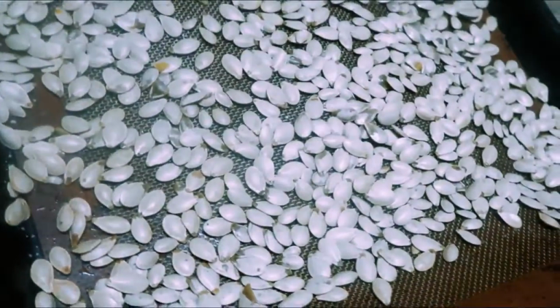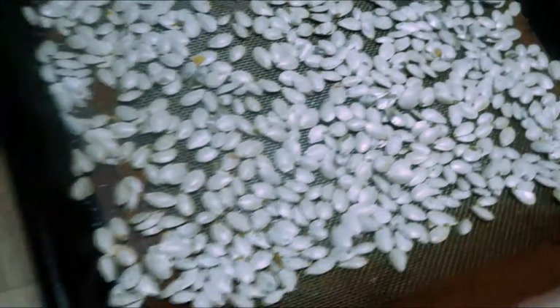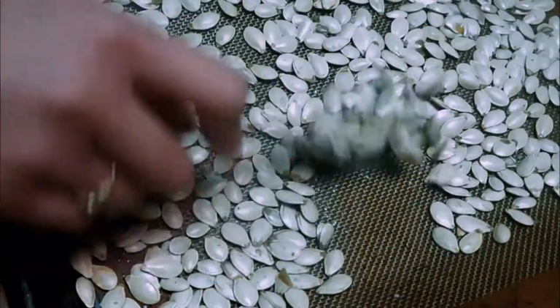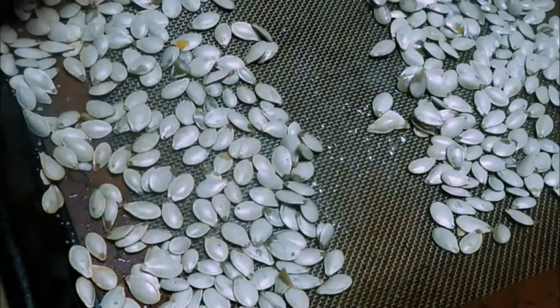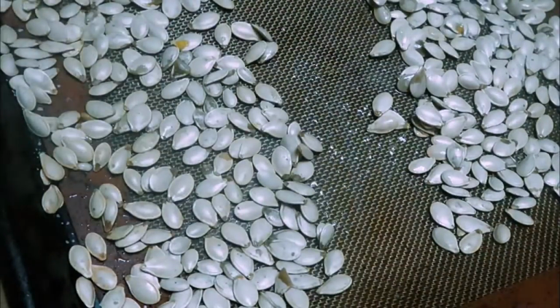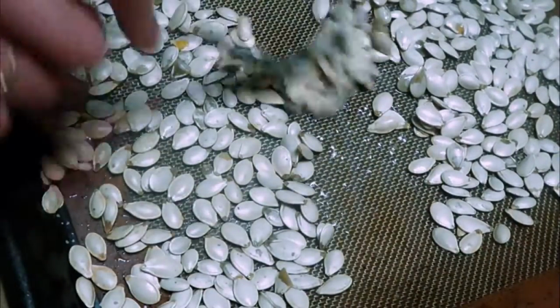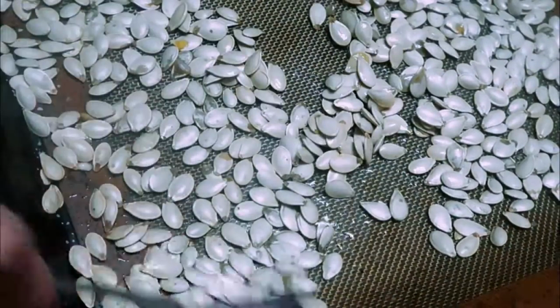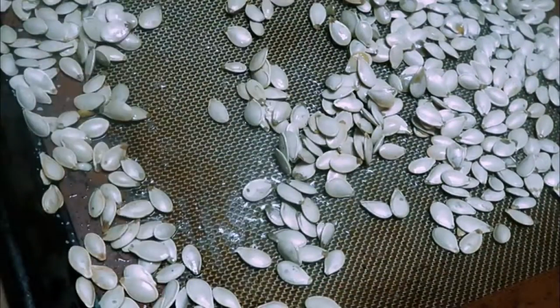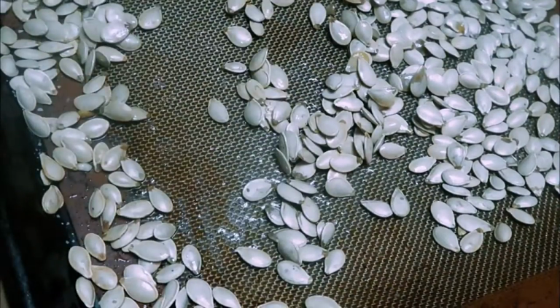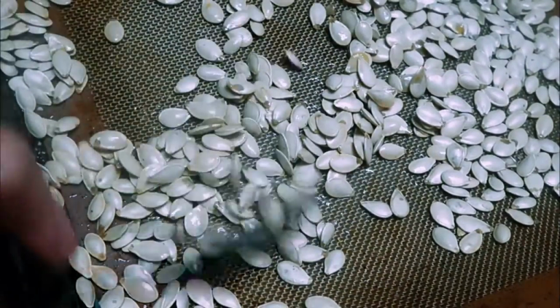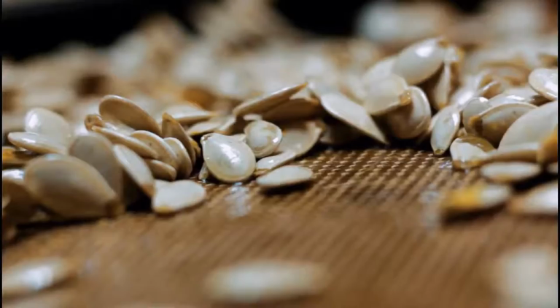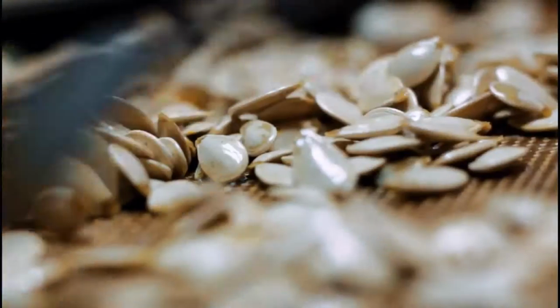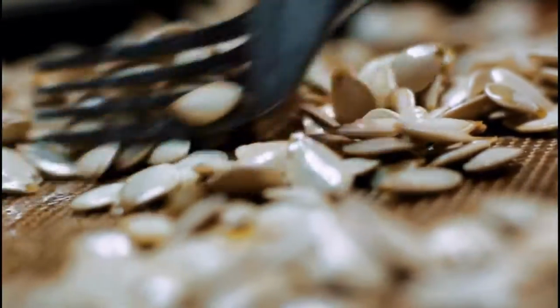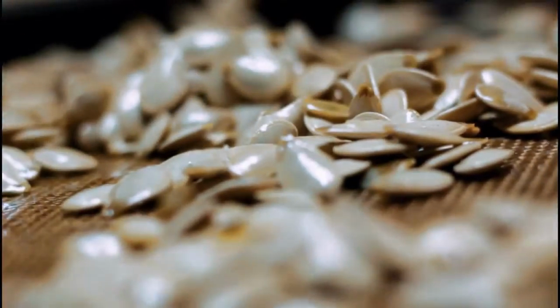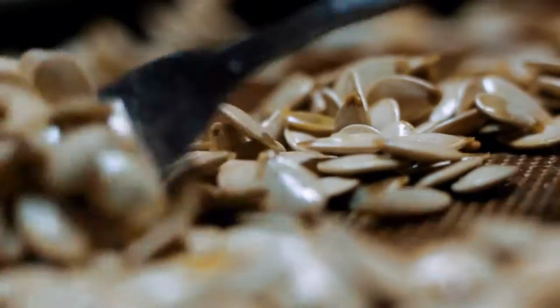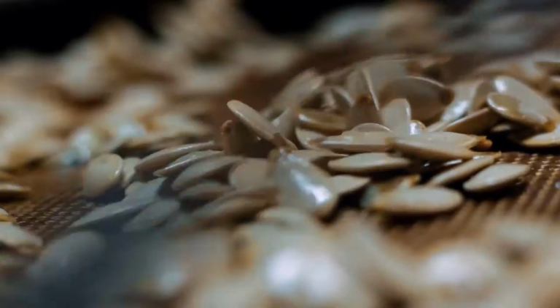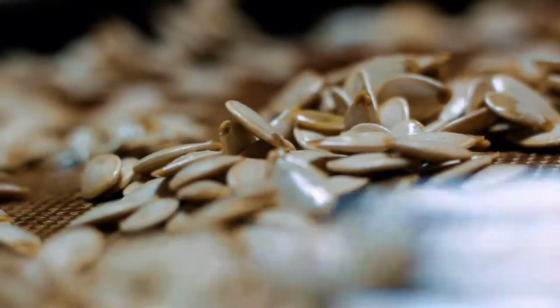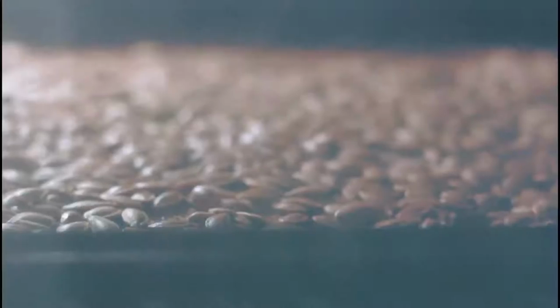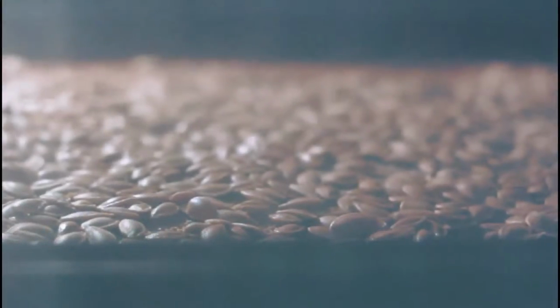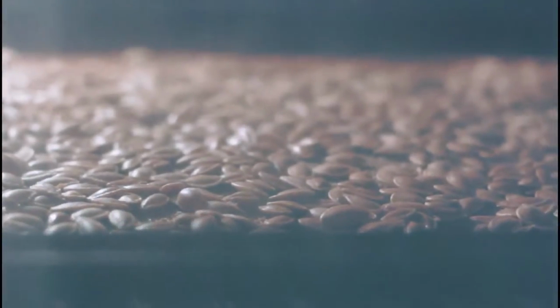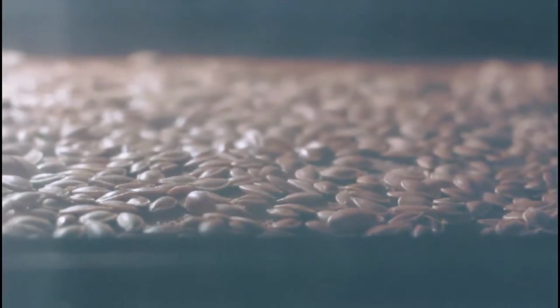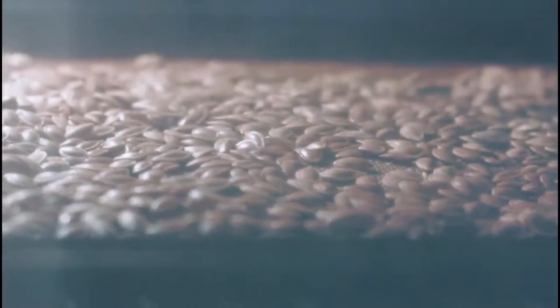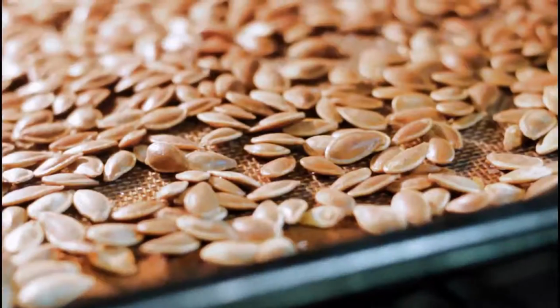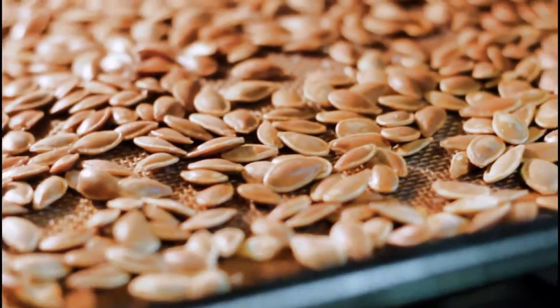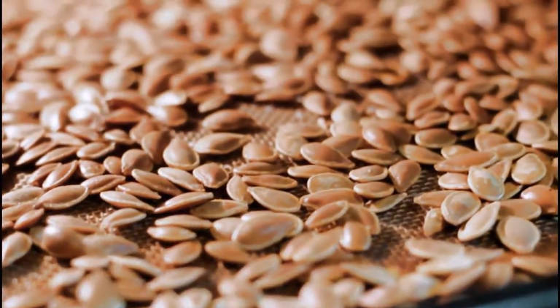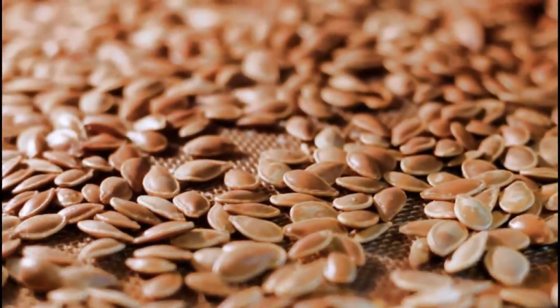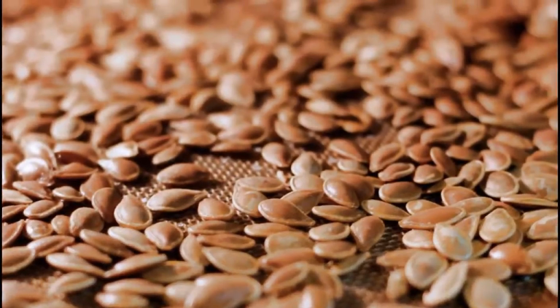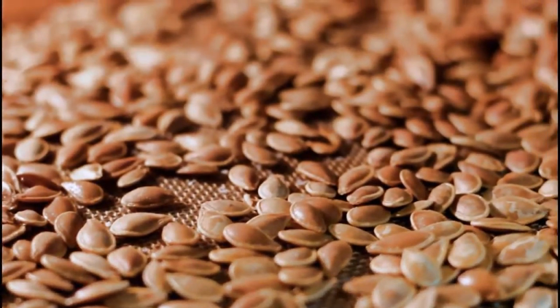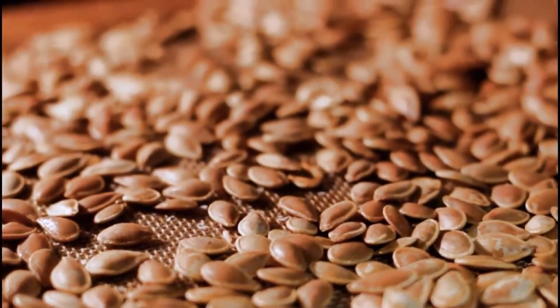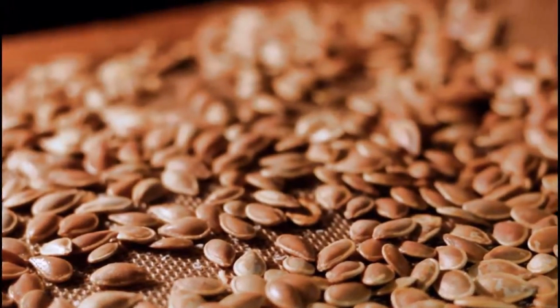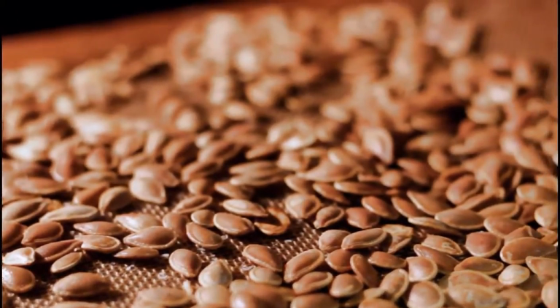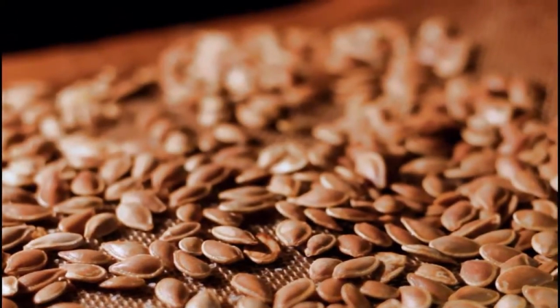When you do take them out, you're also just going to want to mix them around and then throw them back into your oven to roast some more. And then once you're done, you have these beautiful, delicious pumpkin seeds.